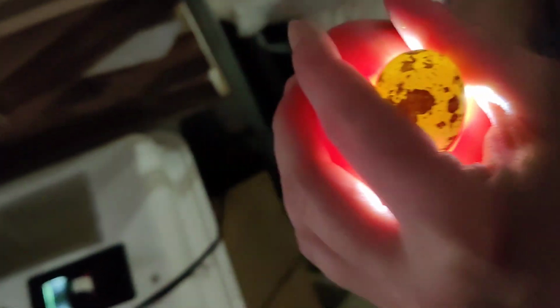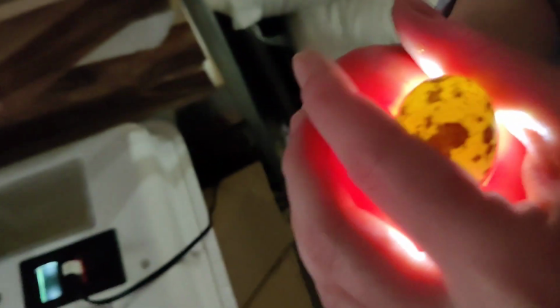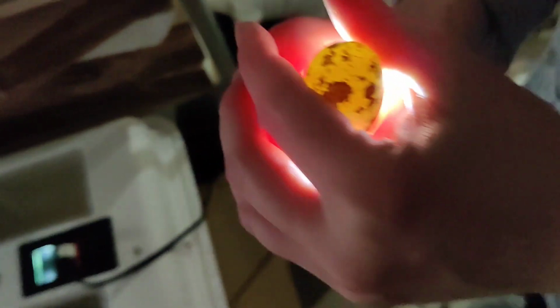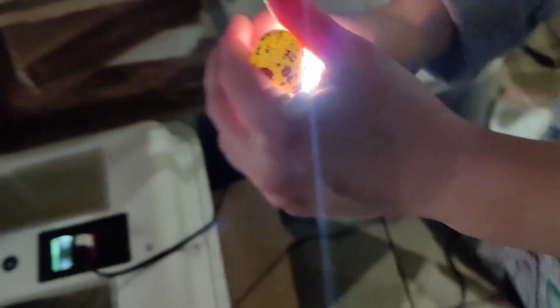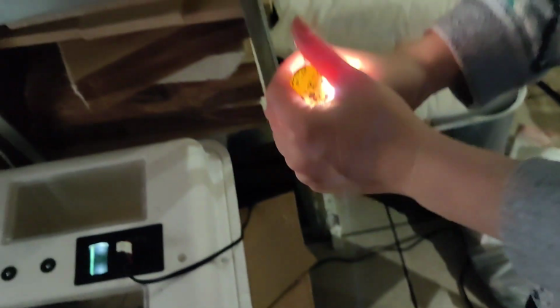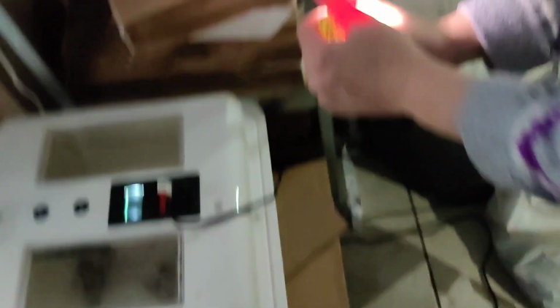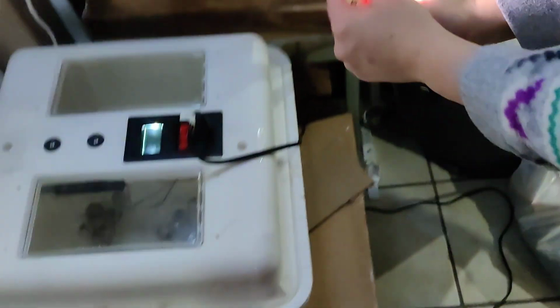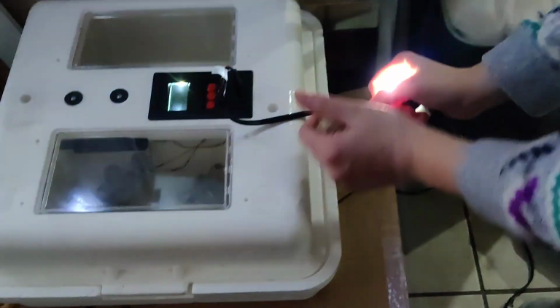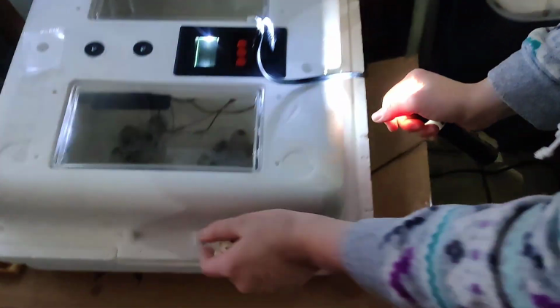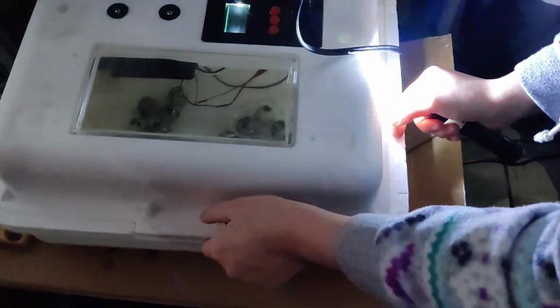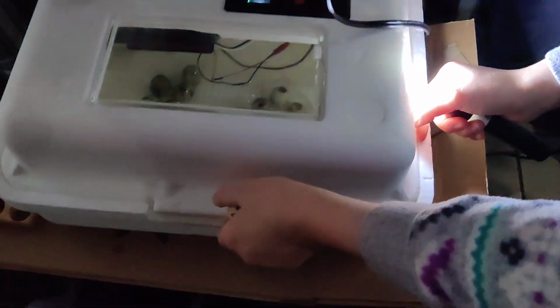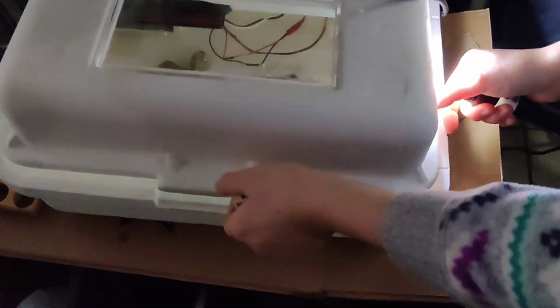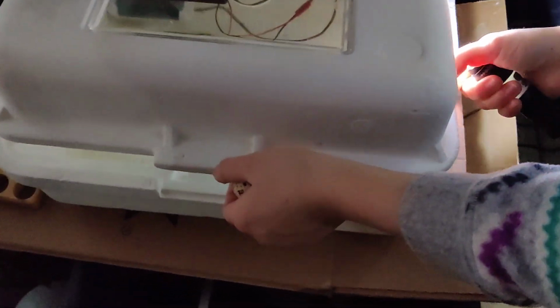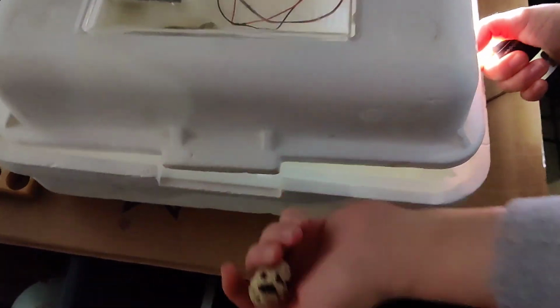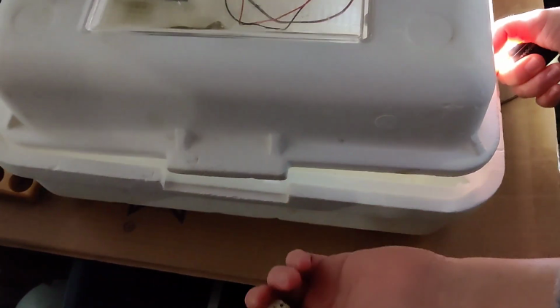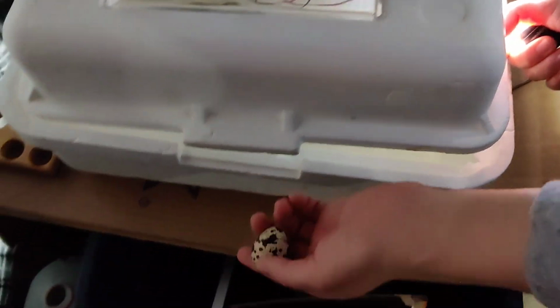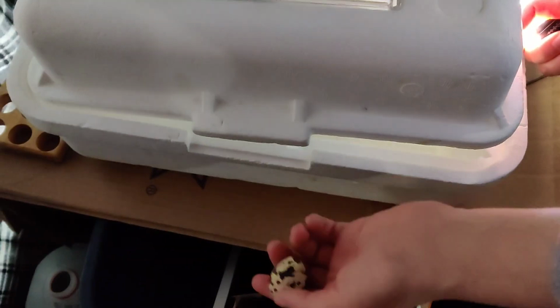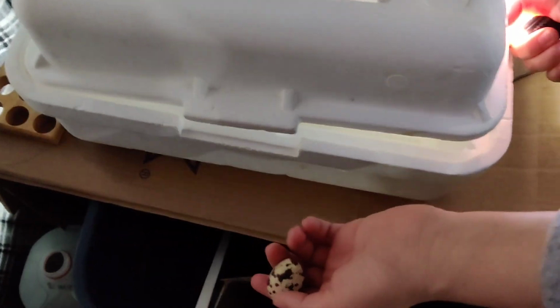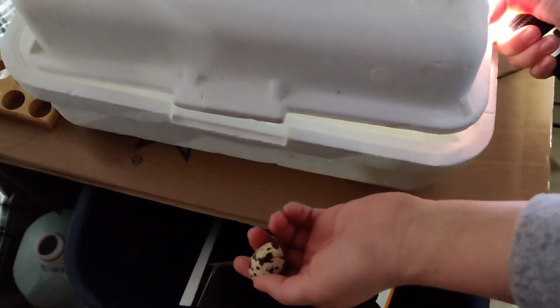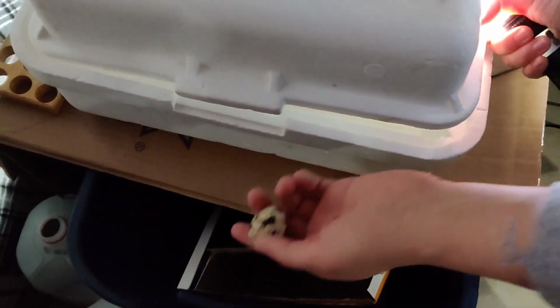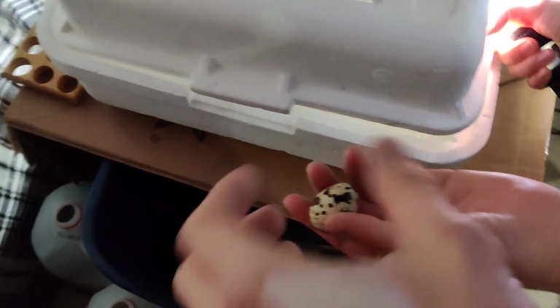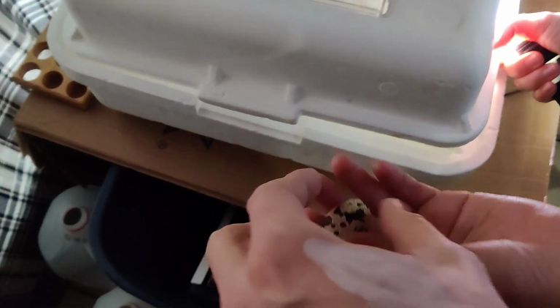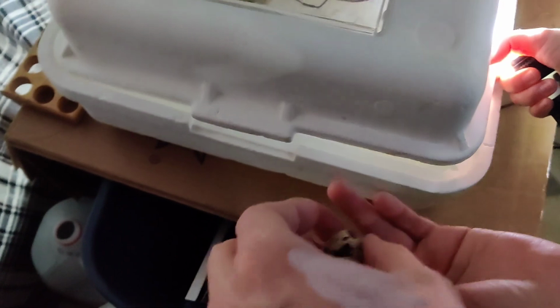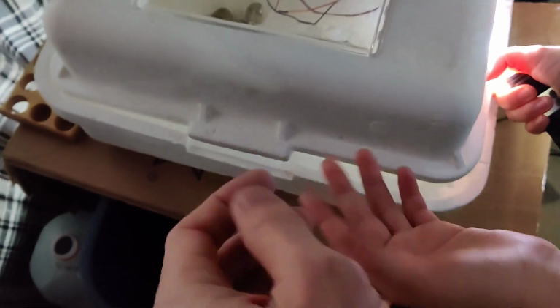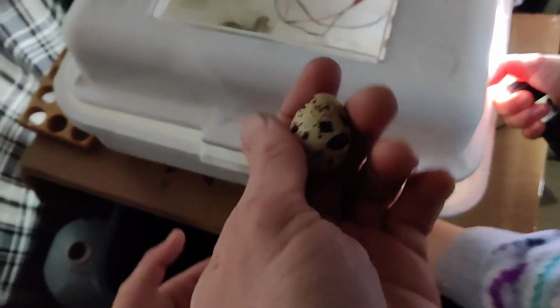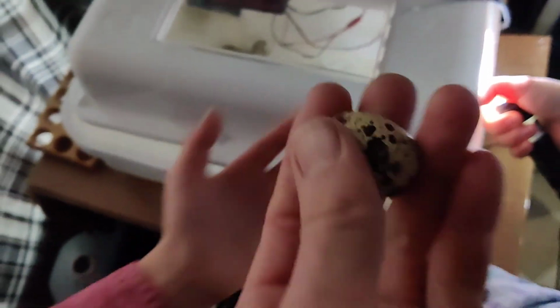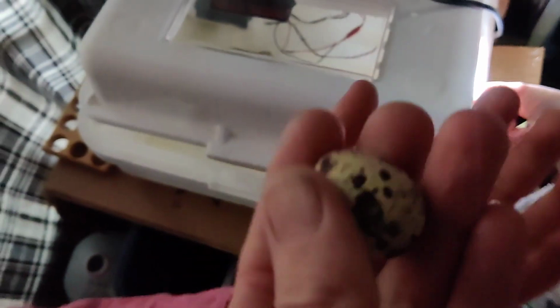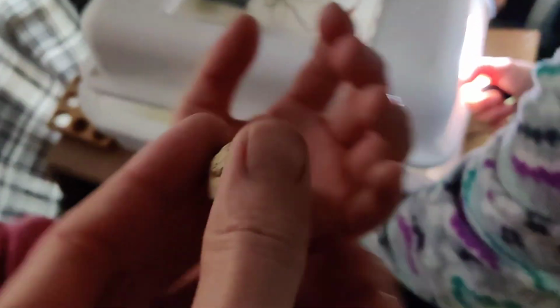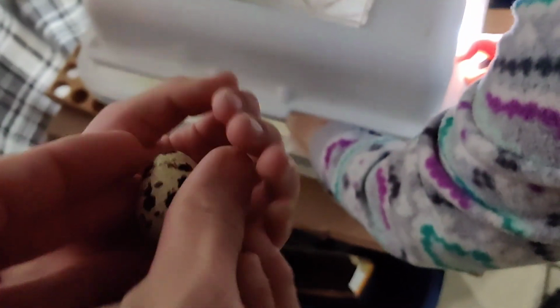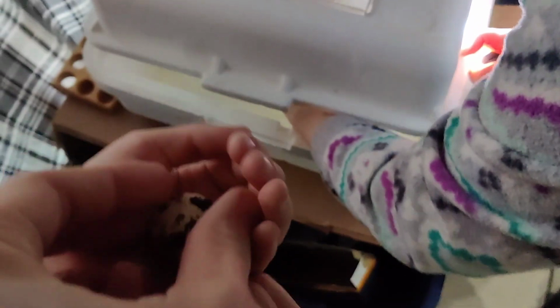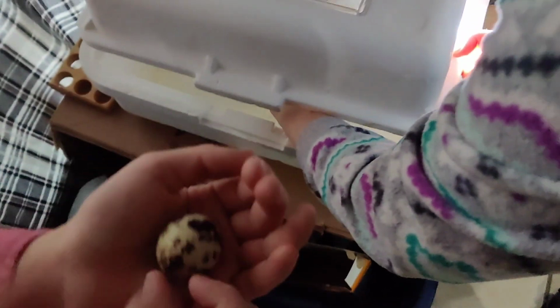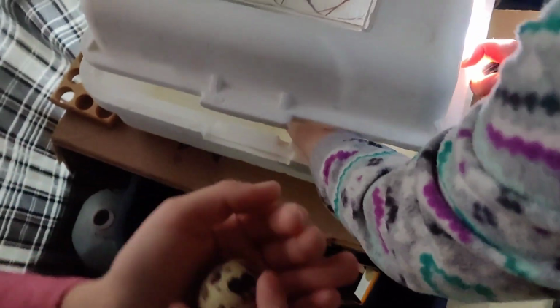Anna, can you wait? Alright, let's put it back. That one you can just throw away, unless you don't mix it. You're 100% sure? Yeah. Can I hold it? Yeah, just be careful with it, please.